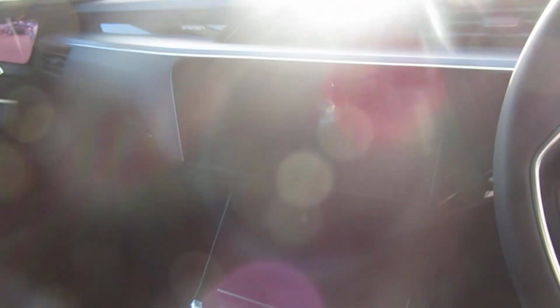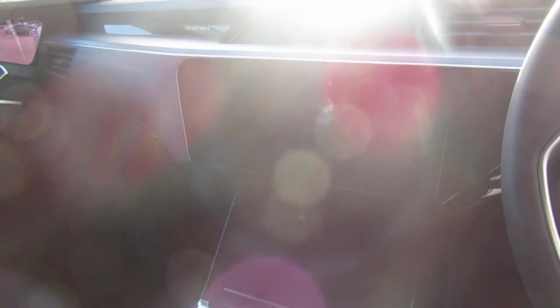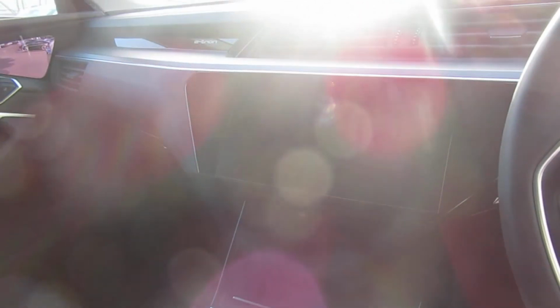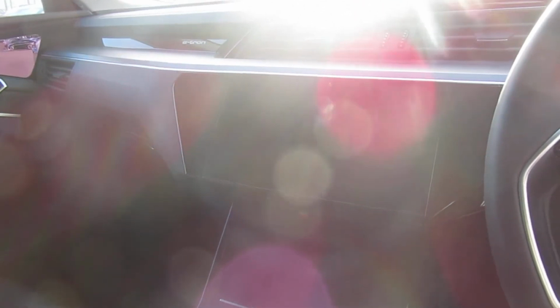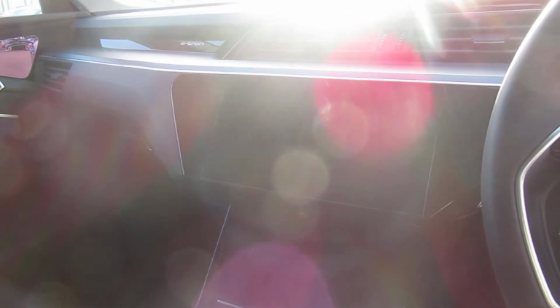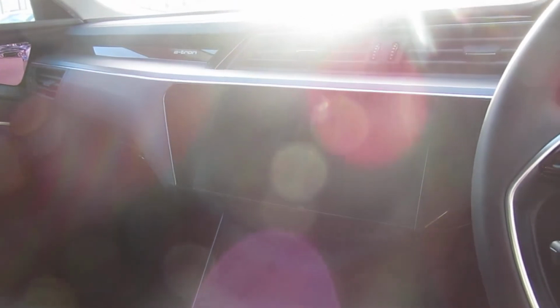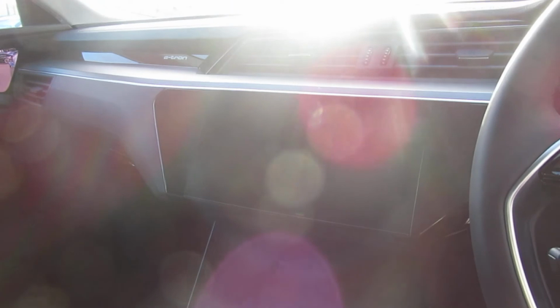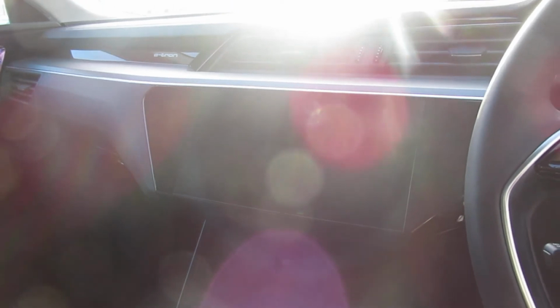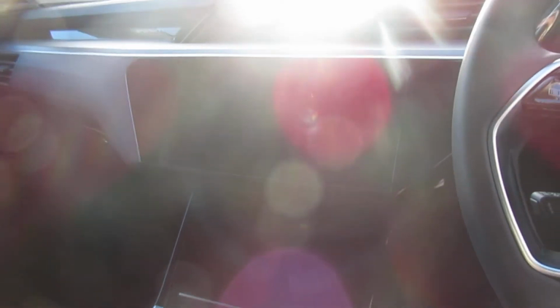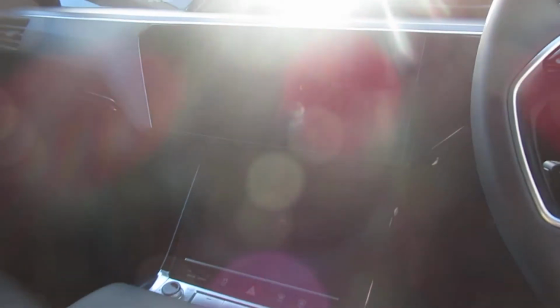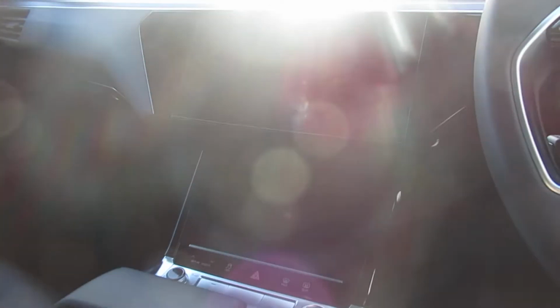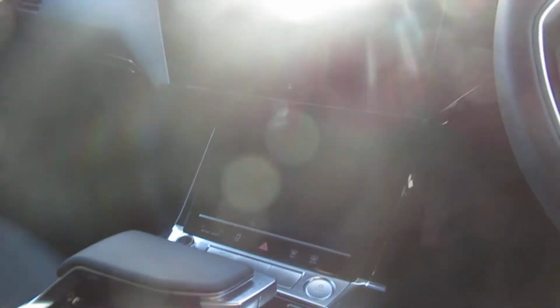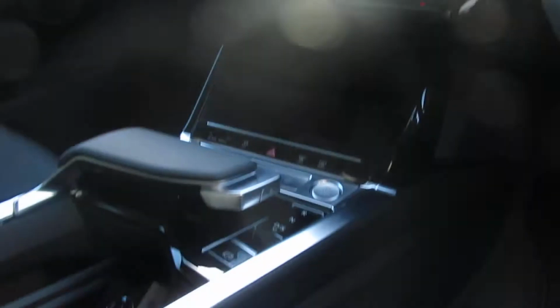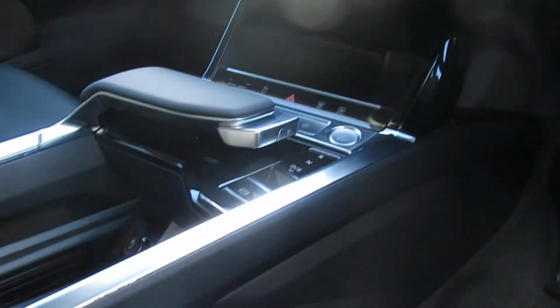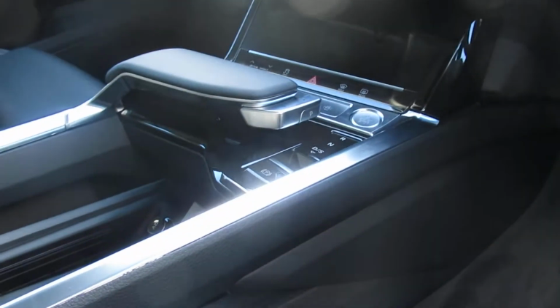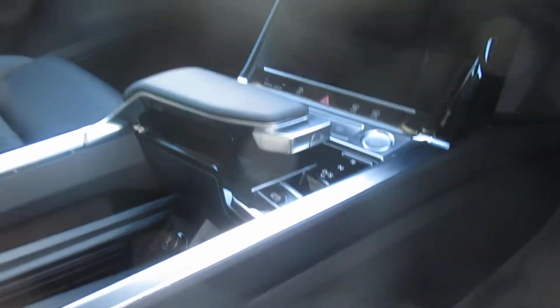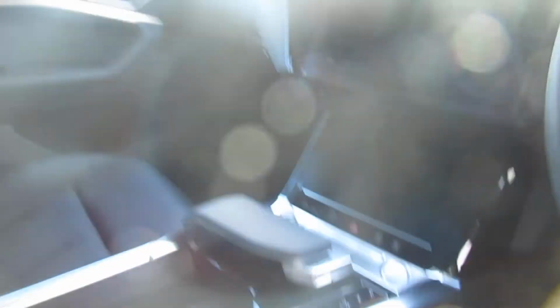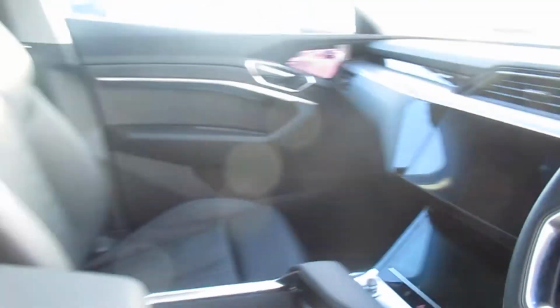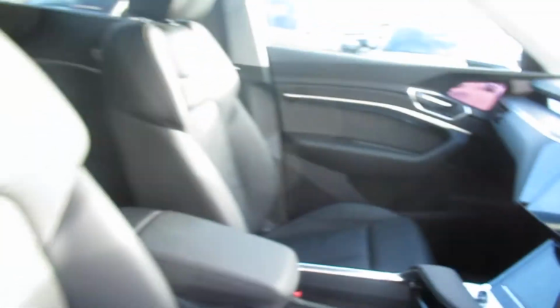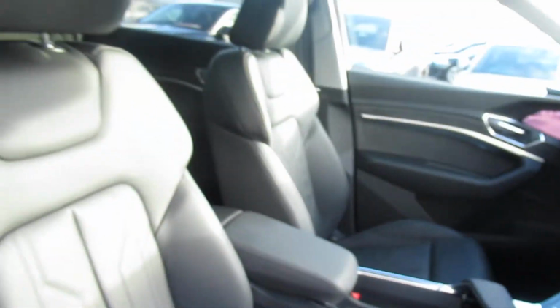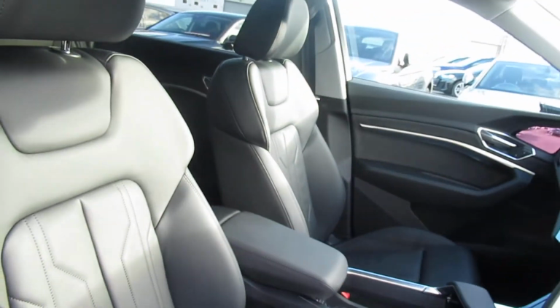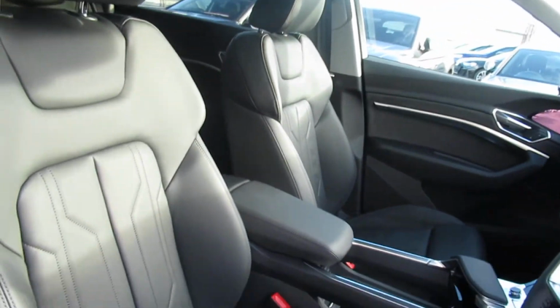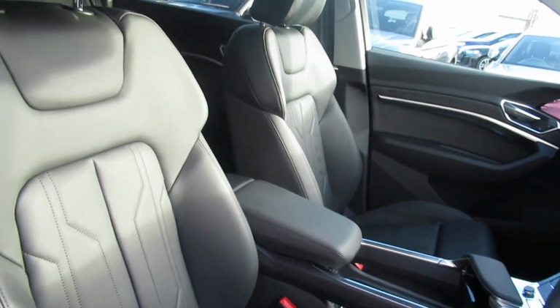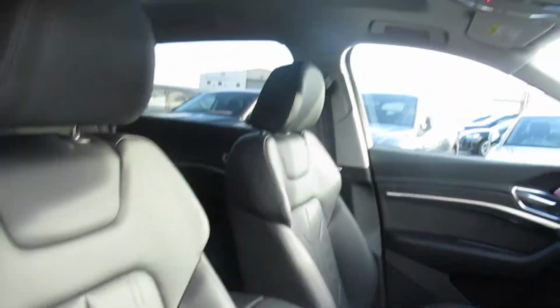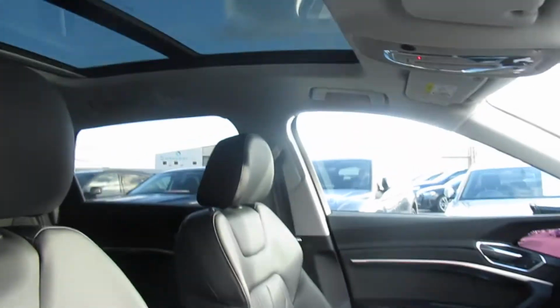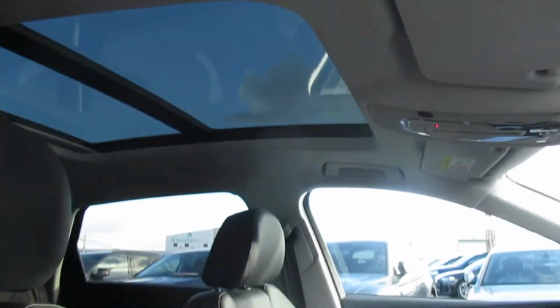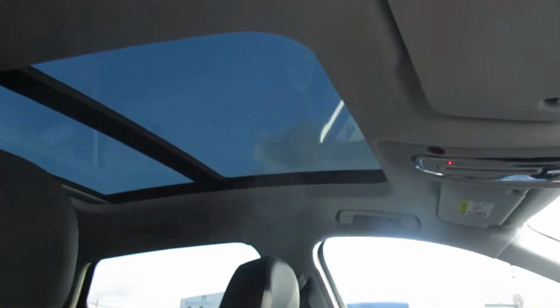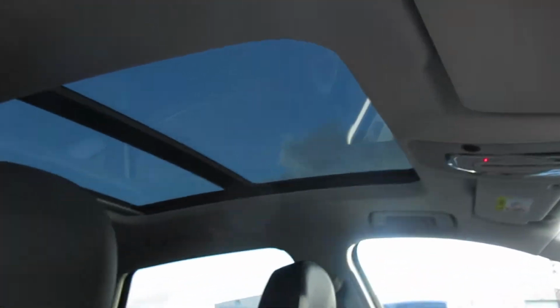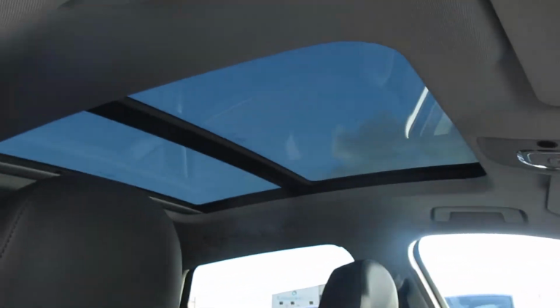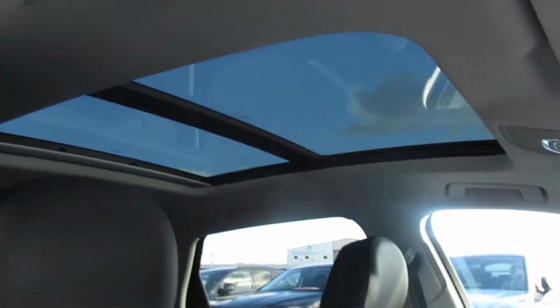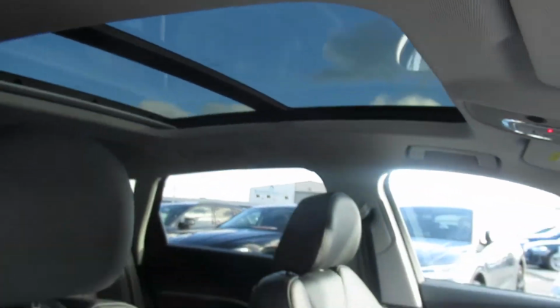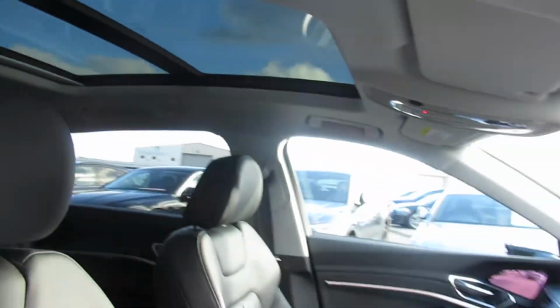Dual touch screen hatched back display with navigation, deluxe climate control, the full fine apple leather interior and the full panoramic glass sunroof.